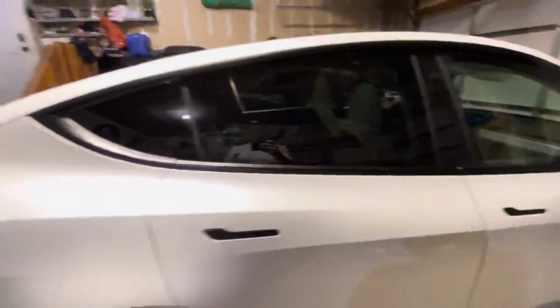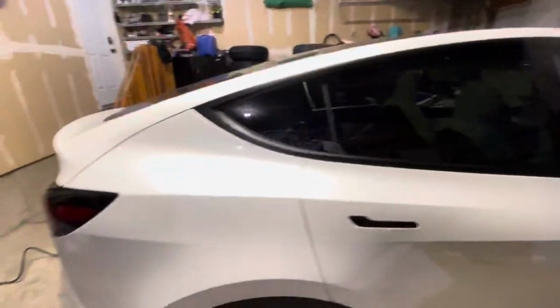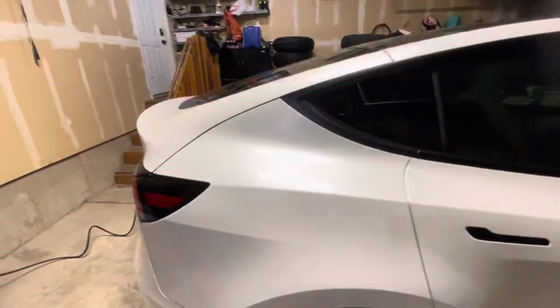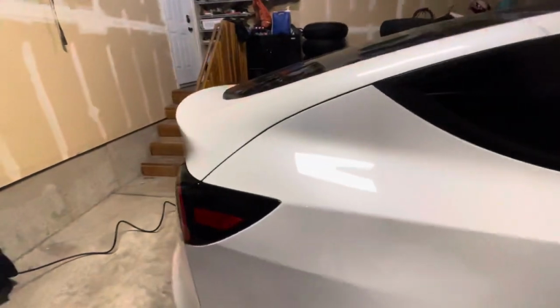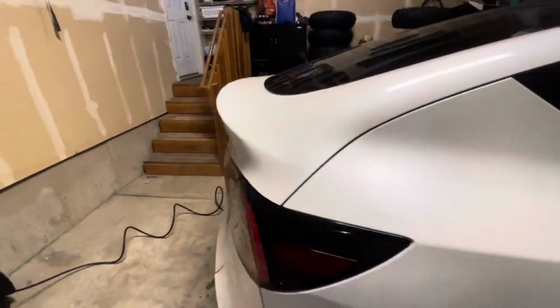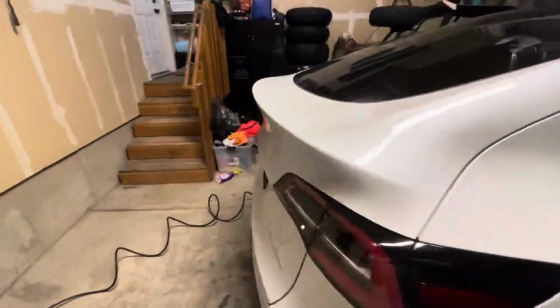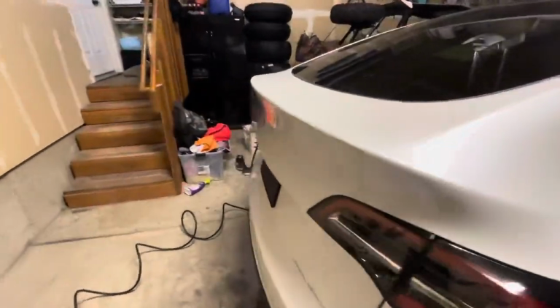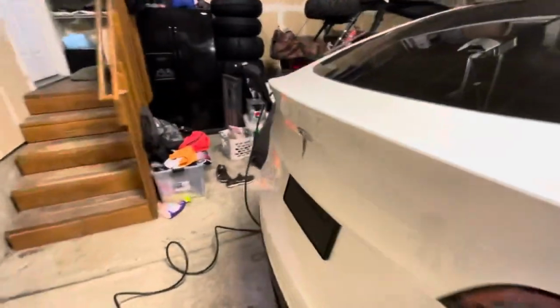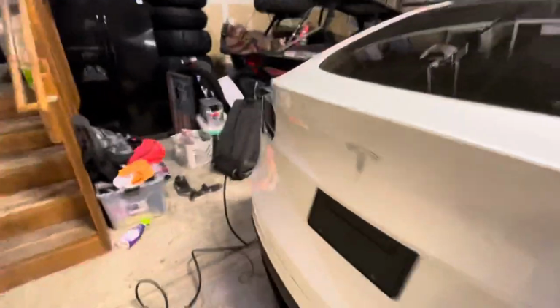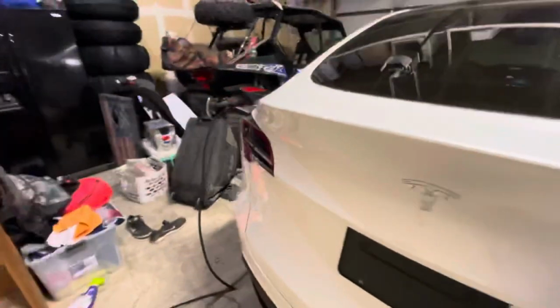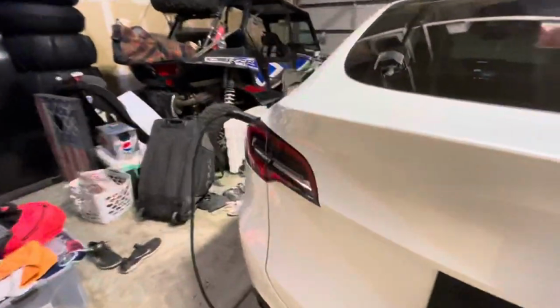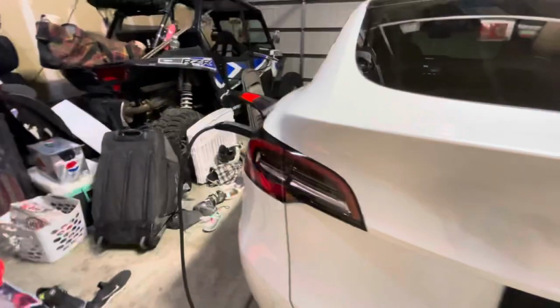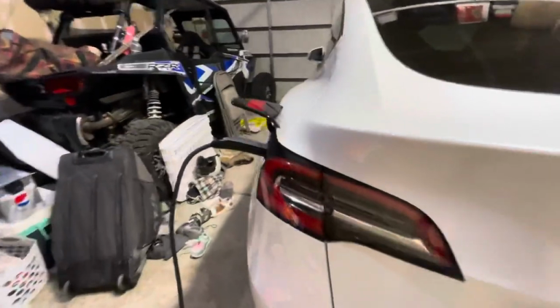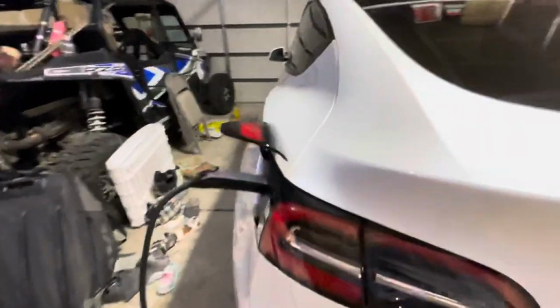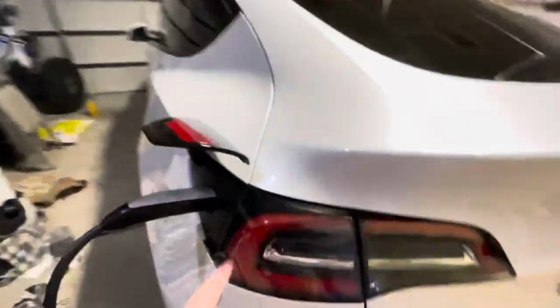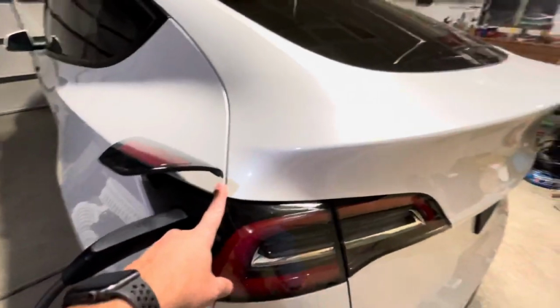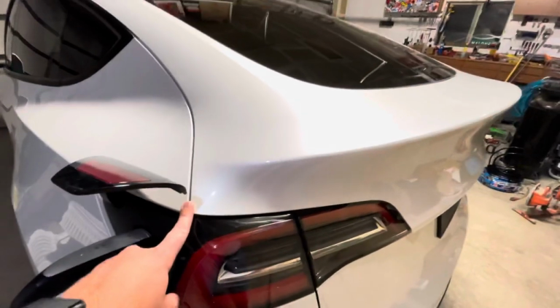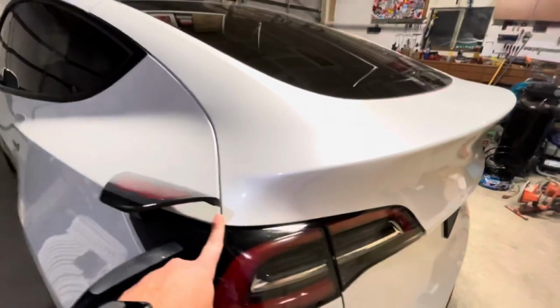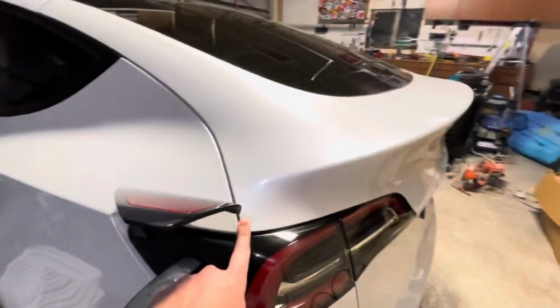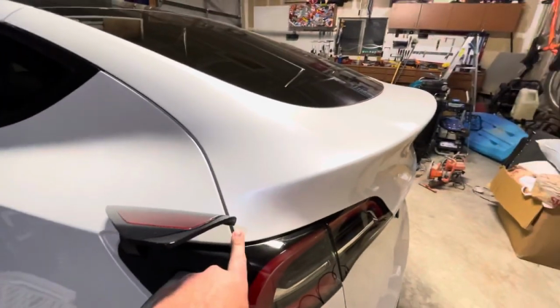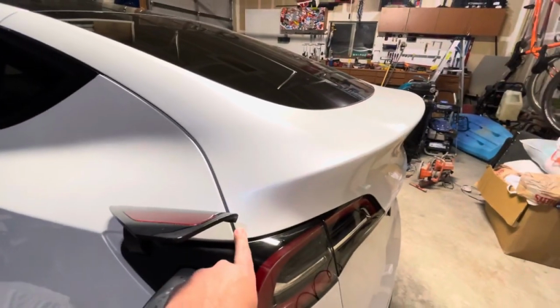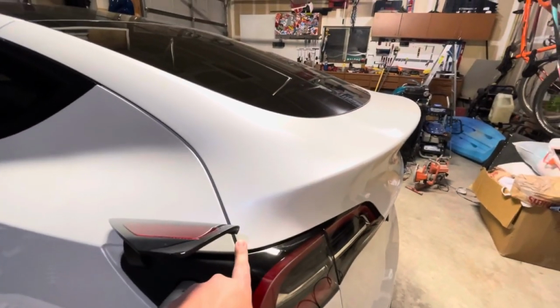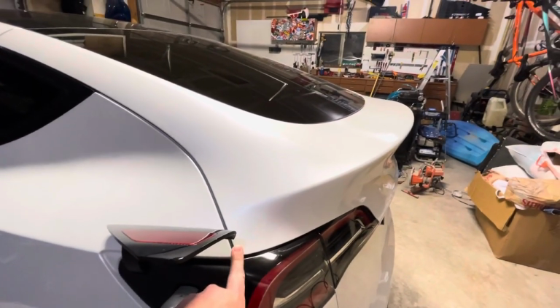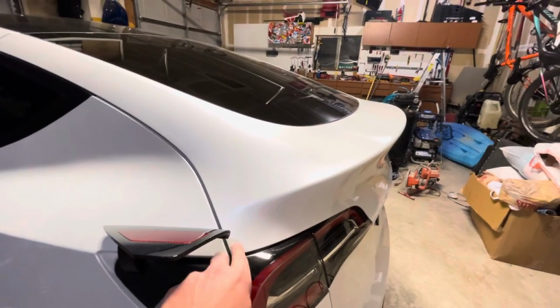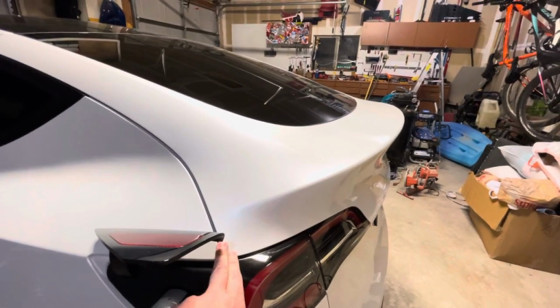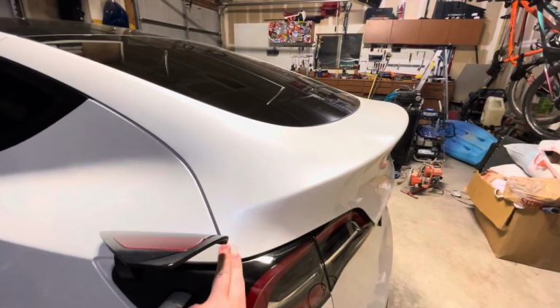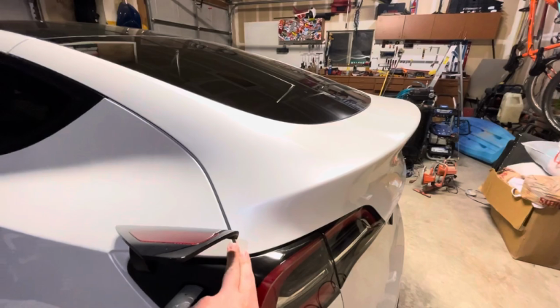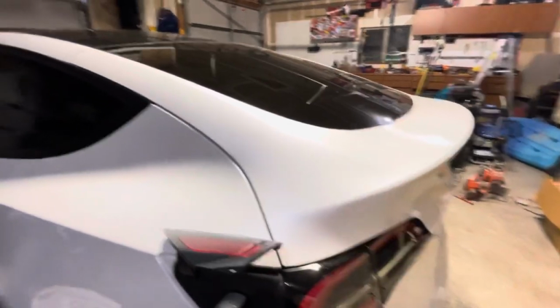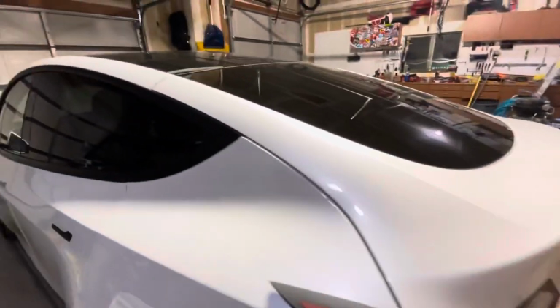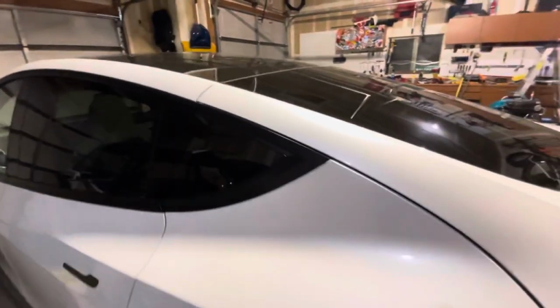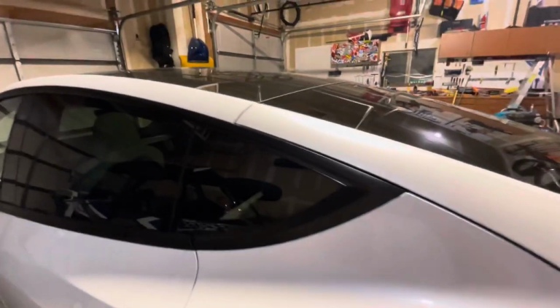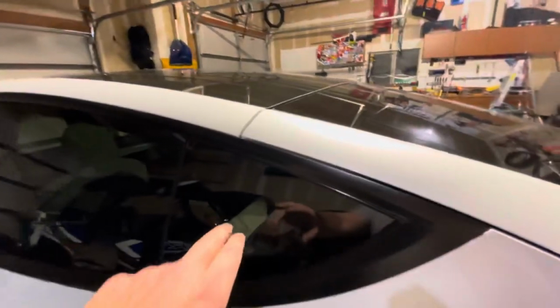Other than that, delivery came pretty well. This was the only major thing — the trunk just needs to go down maybe 2mm on this side a little bit more. But most of the other gaps are pretty great.